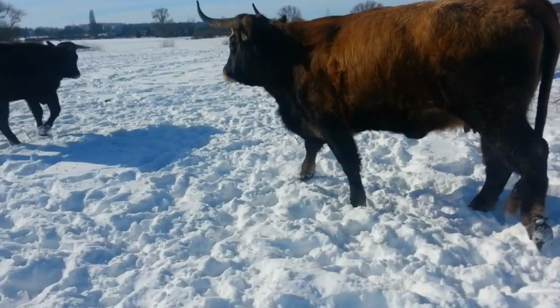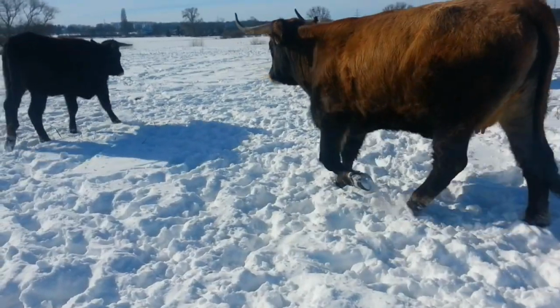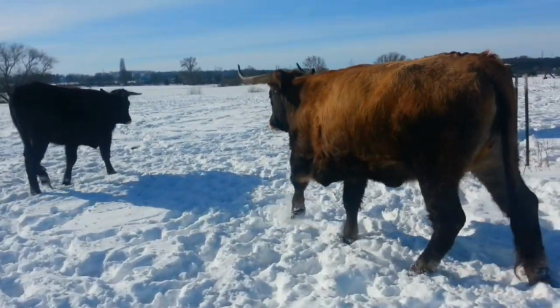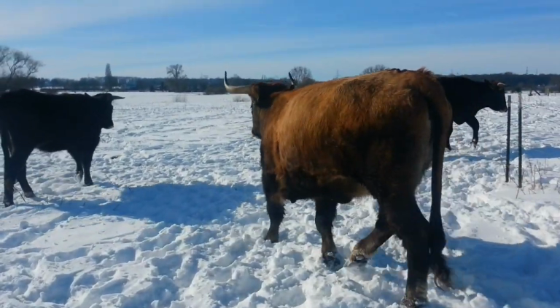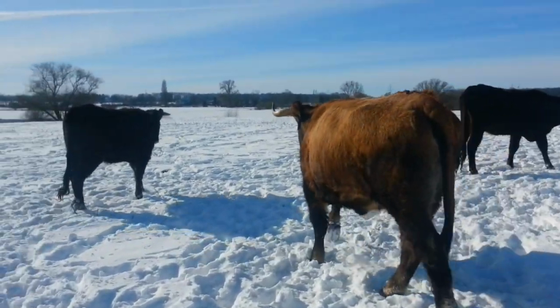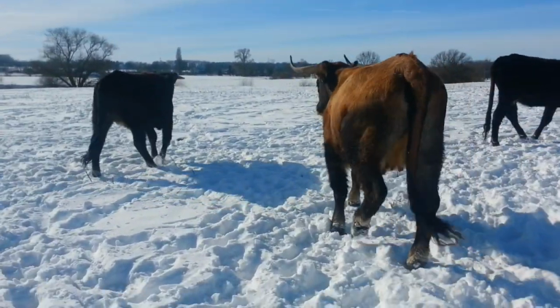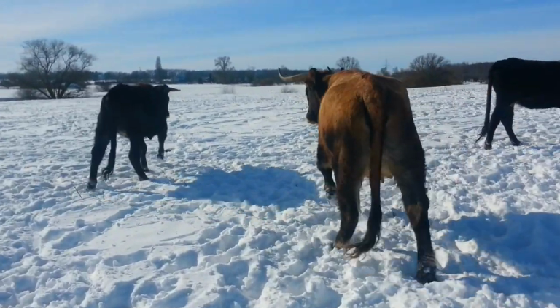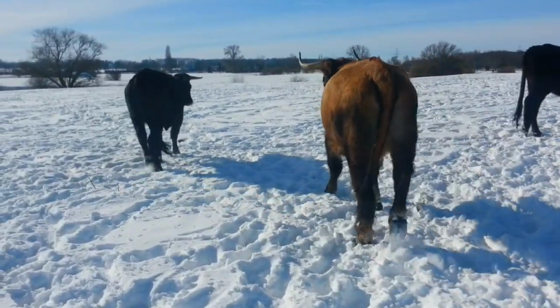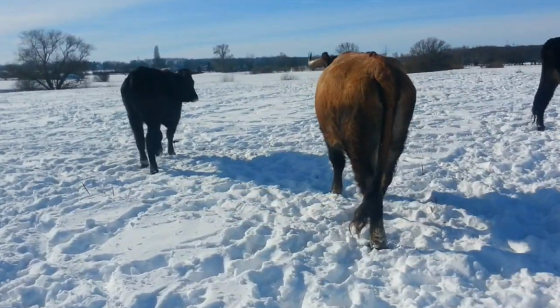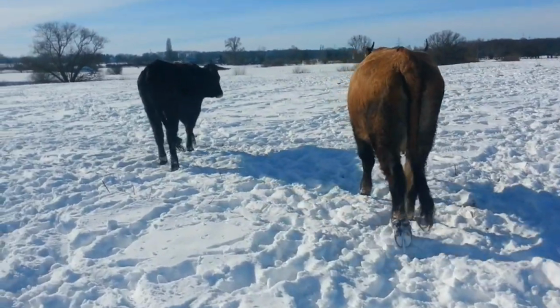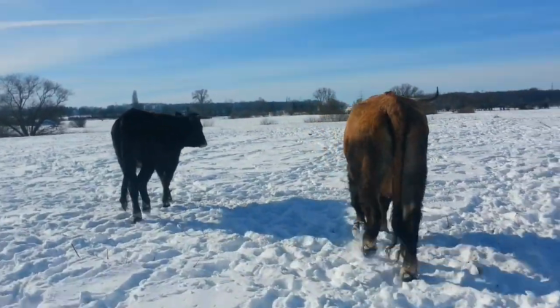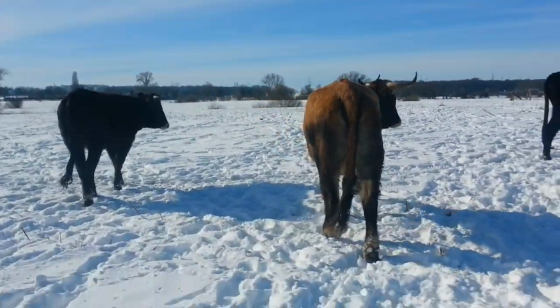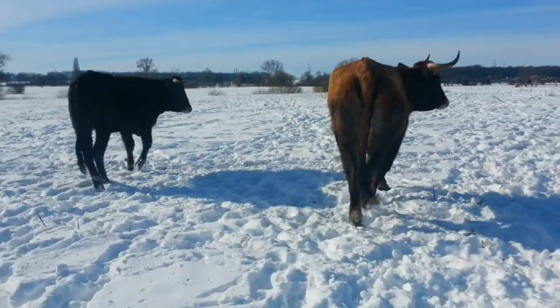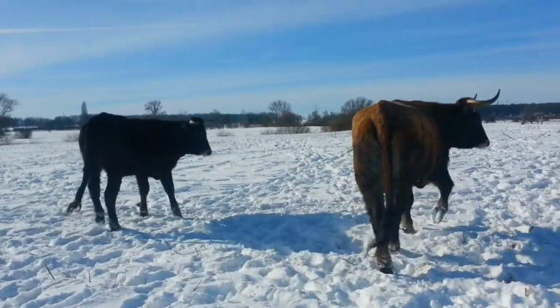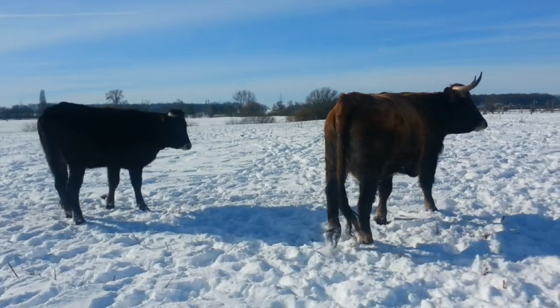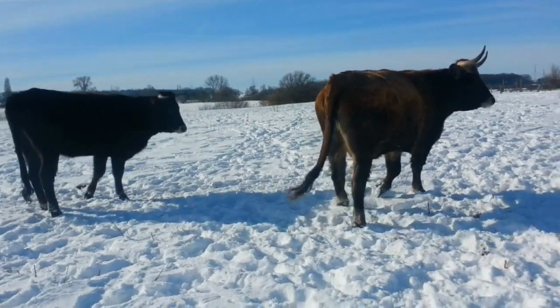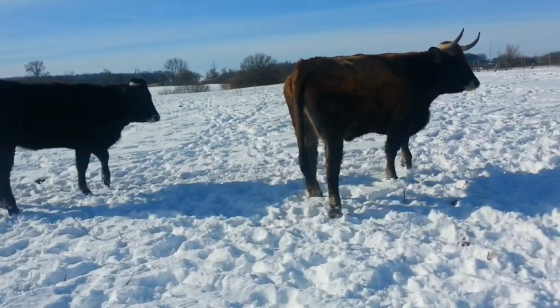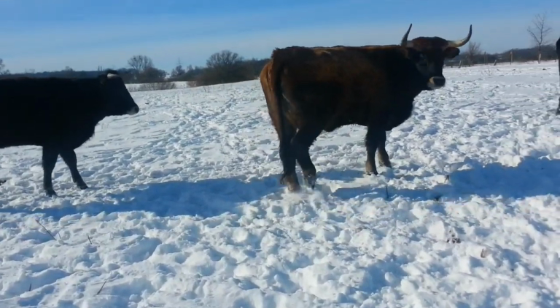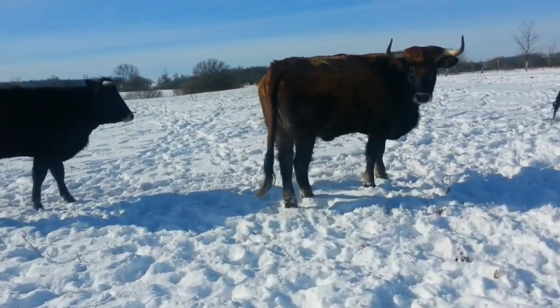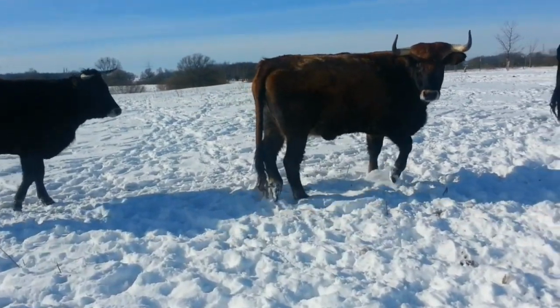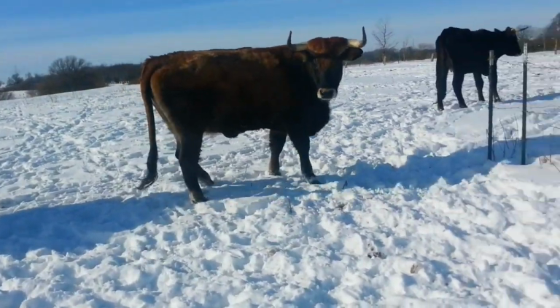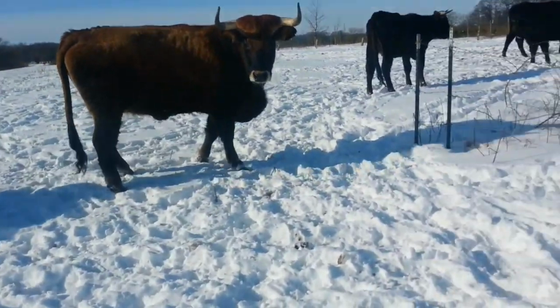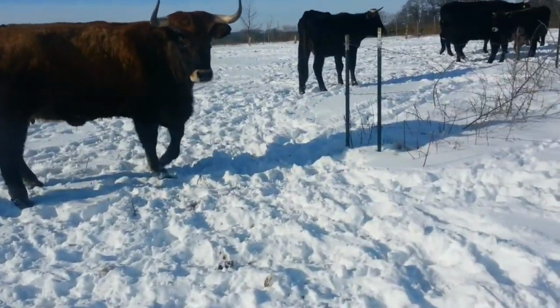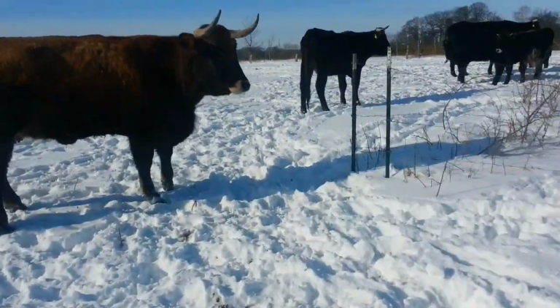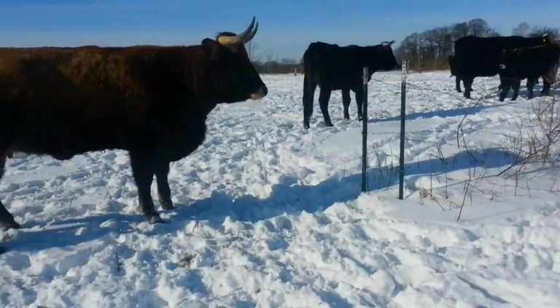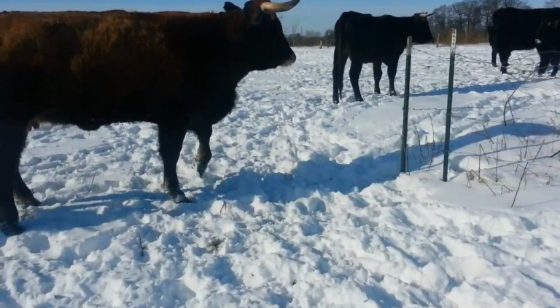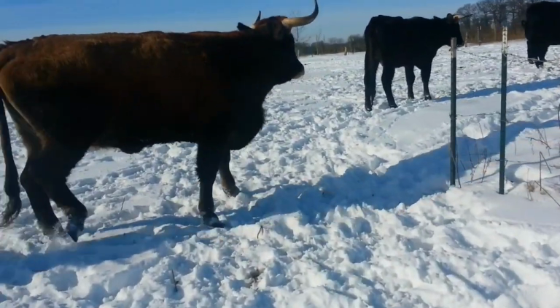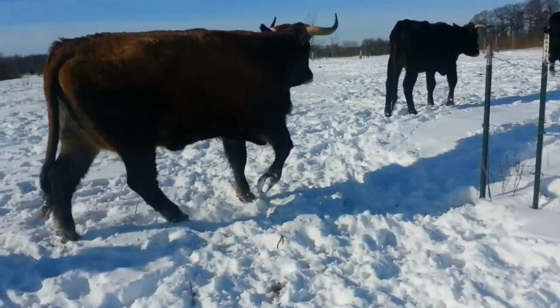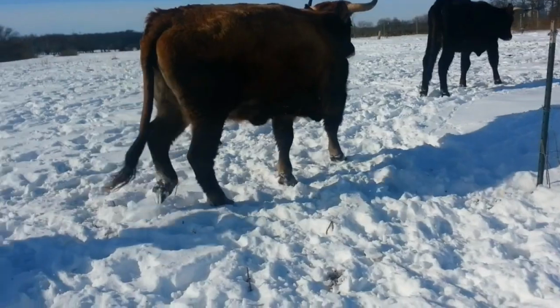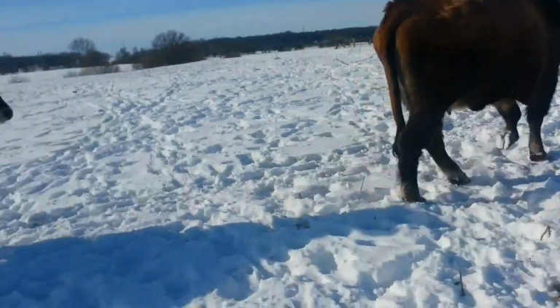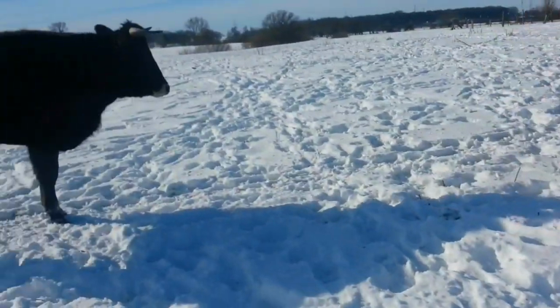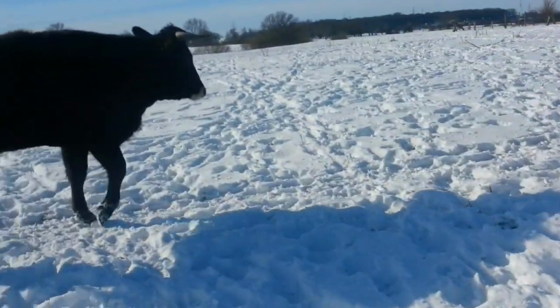Hi everybody! Today I want to show you how we train our Taurus cattle for the squeeze chute and that they are getting quiet and calm in the corral.